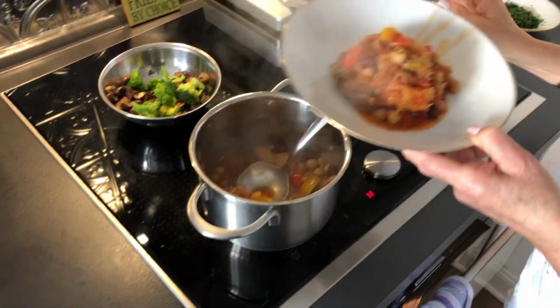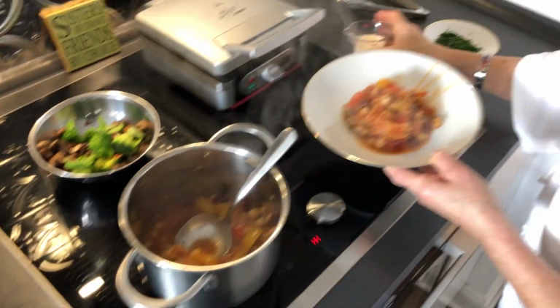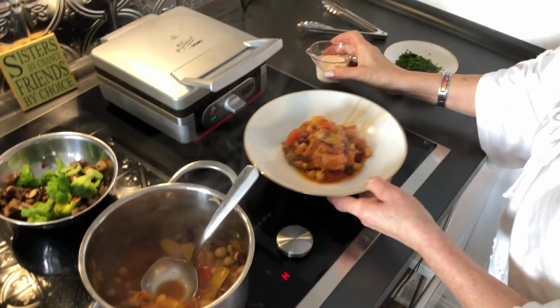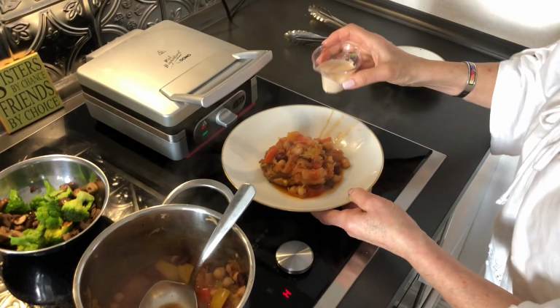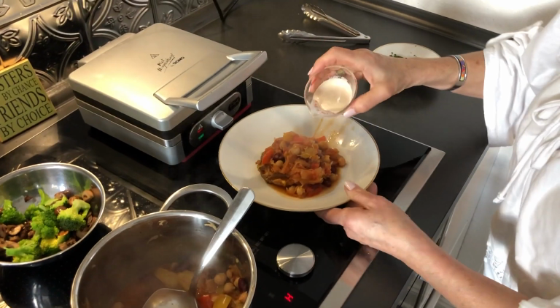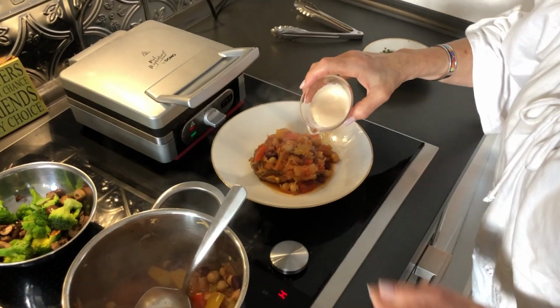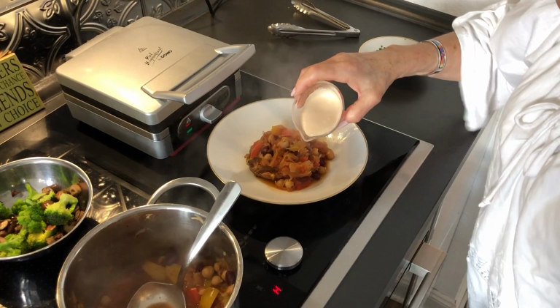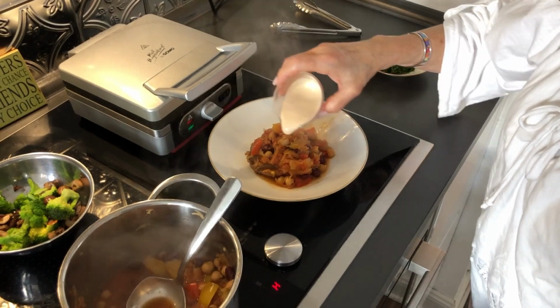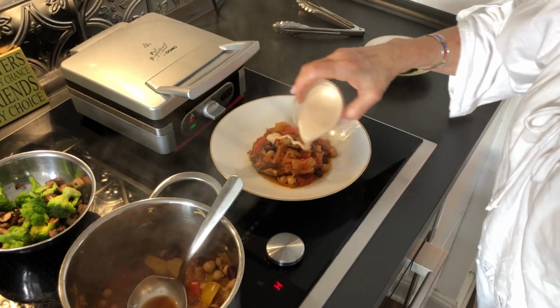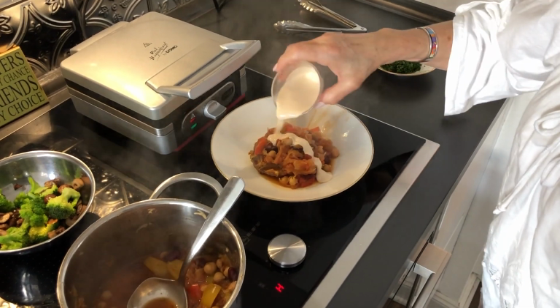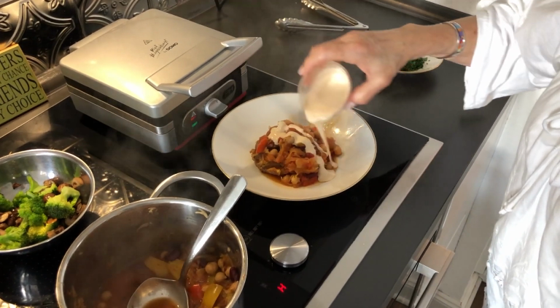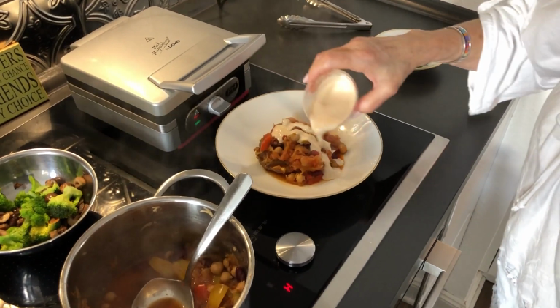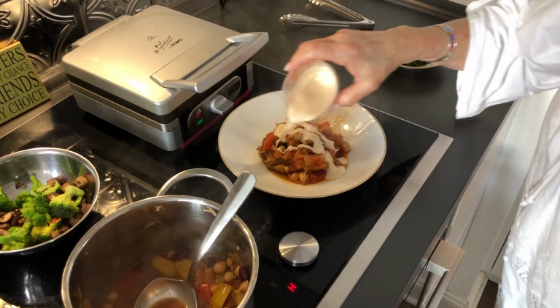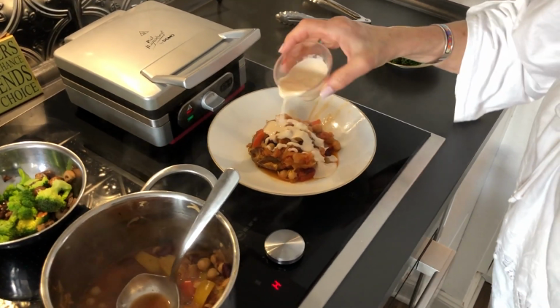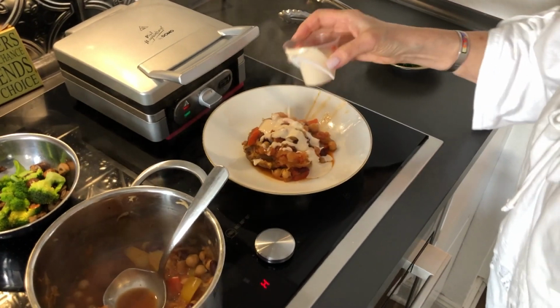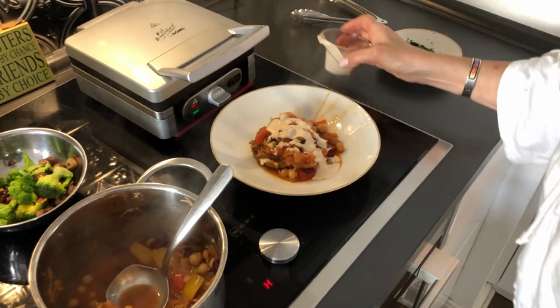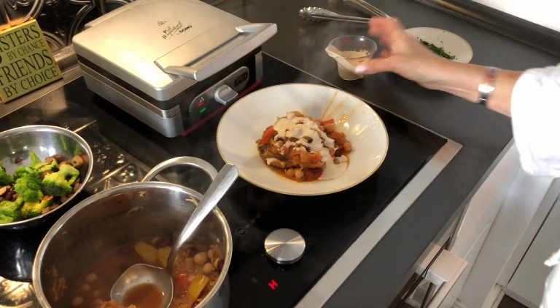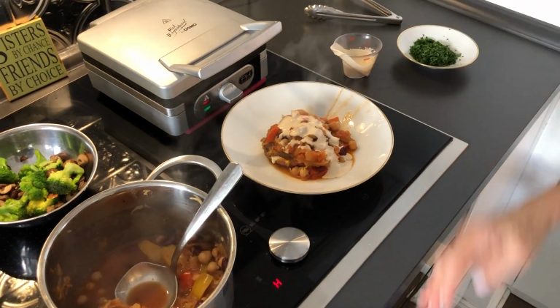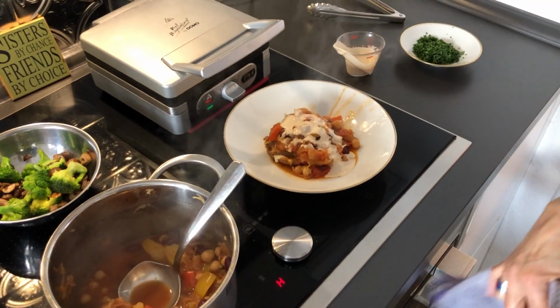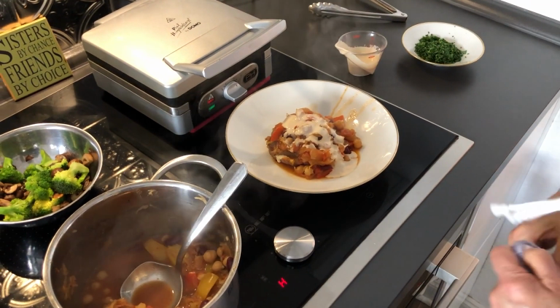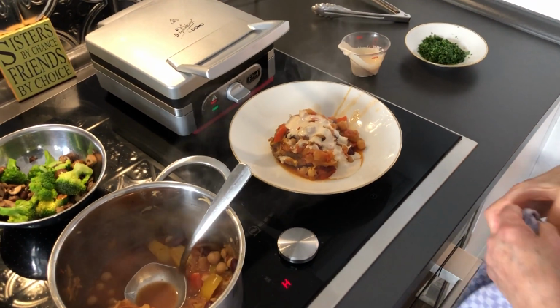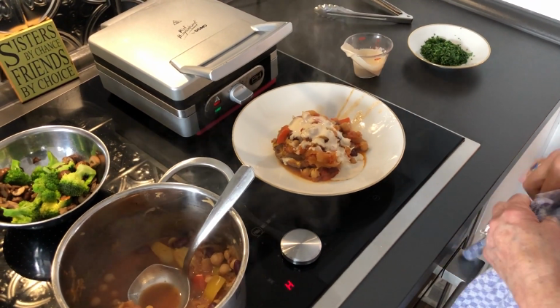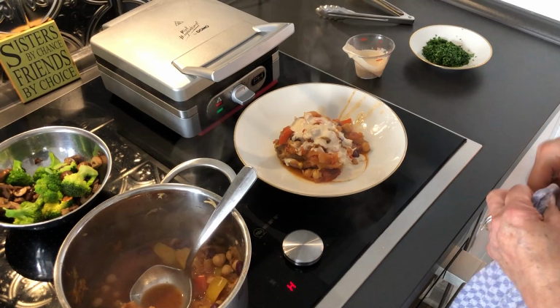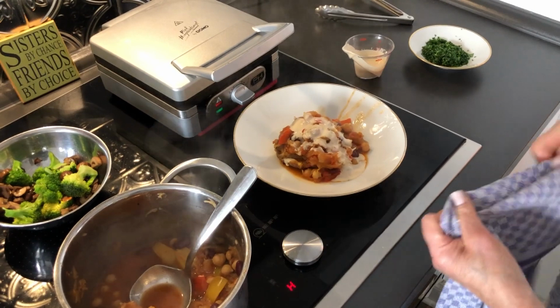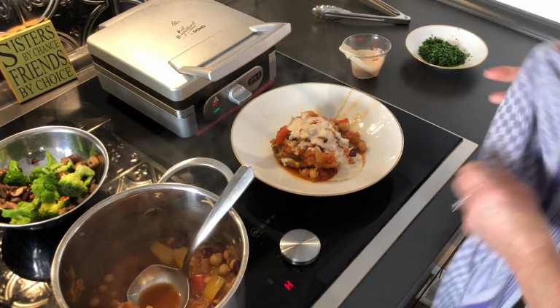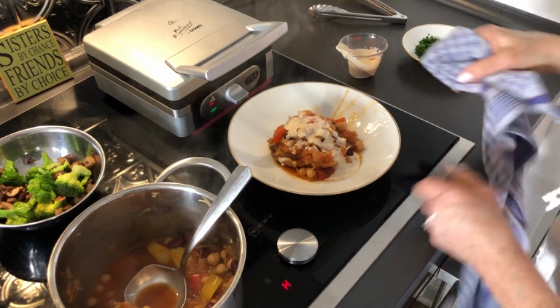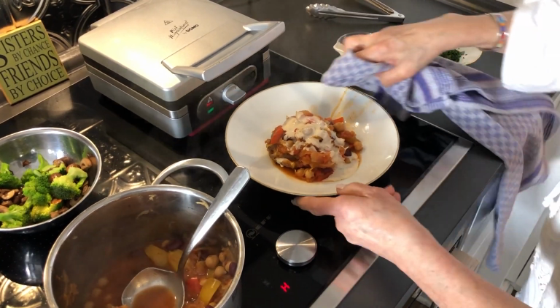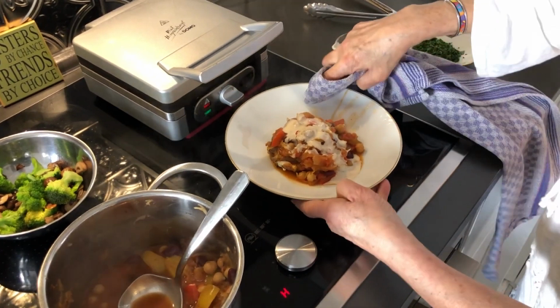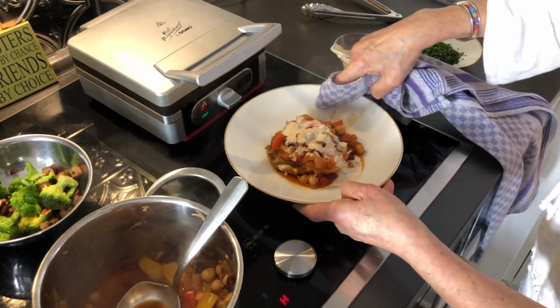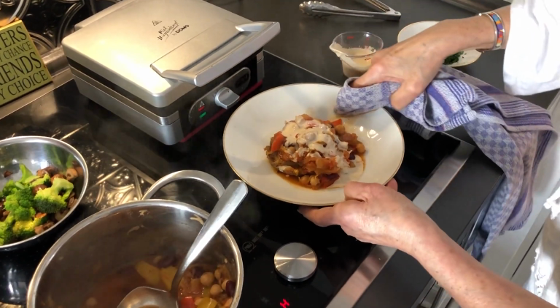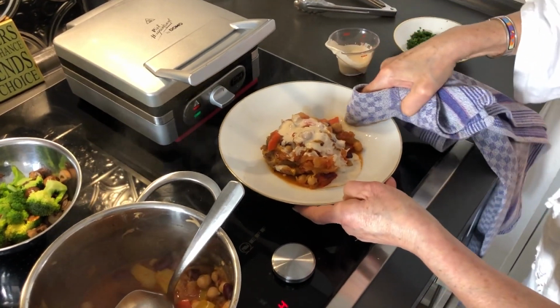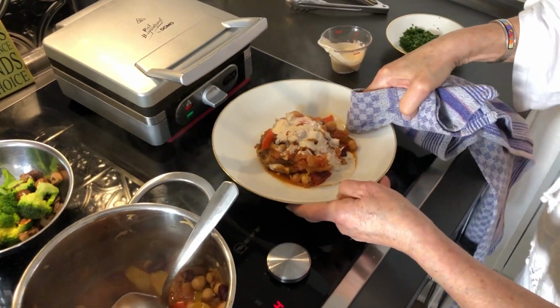I'm gonna top it with my sauce. I'm just gonna clear up the edge of my plate here — I never like it when my plate is dirty. The edges should always be clean.